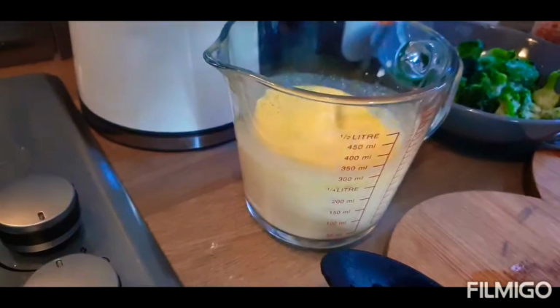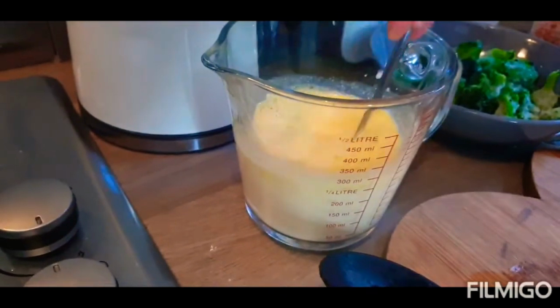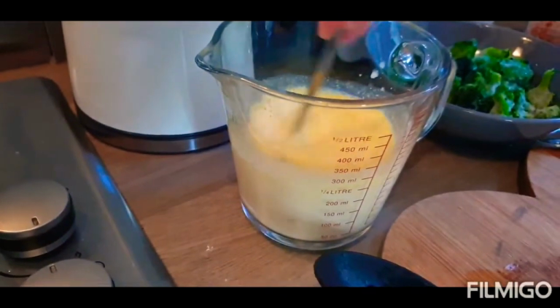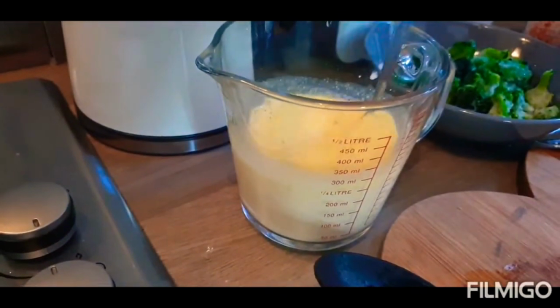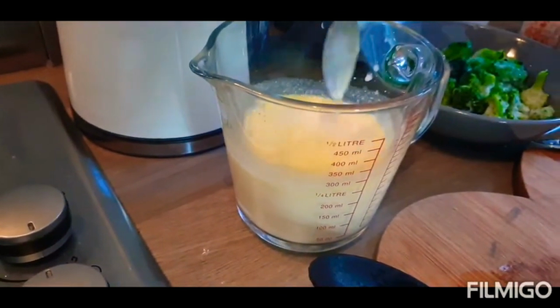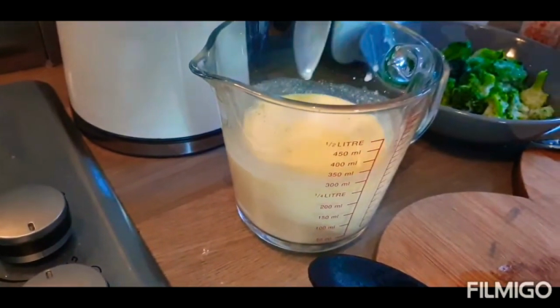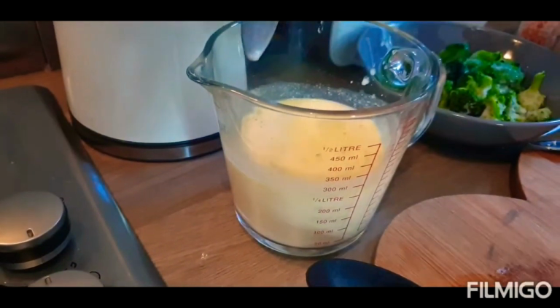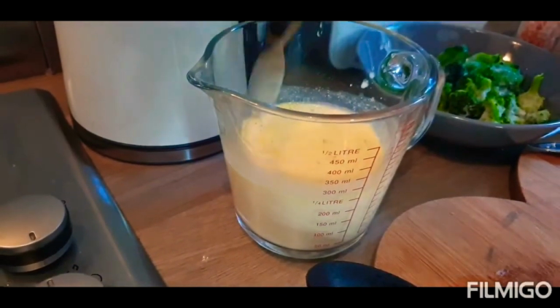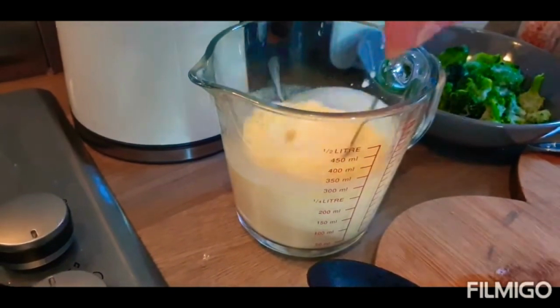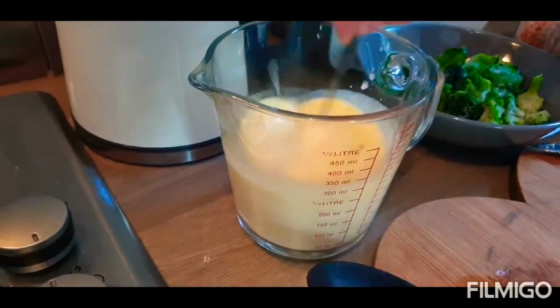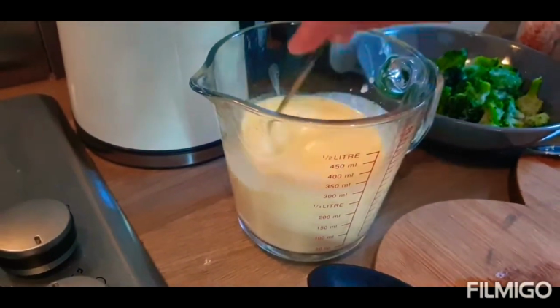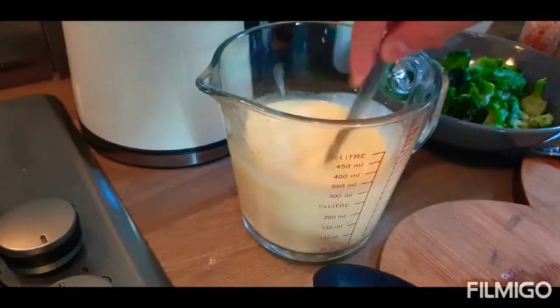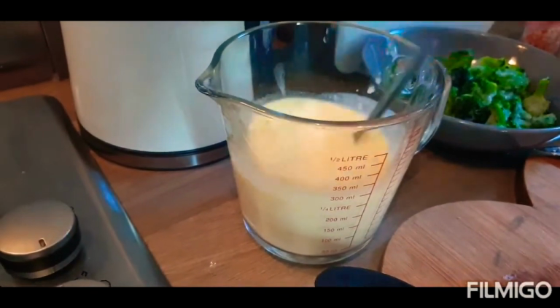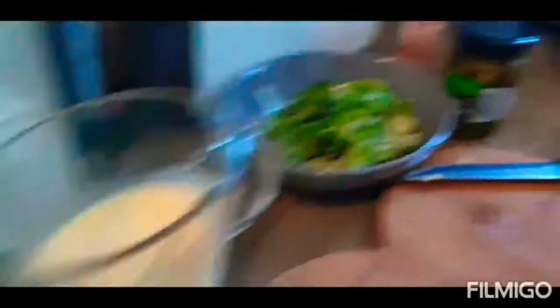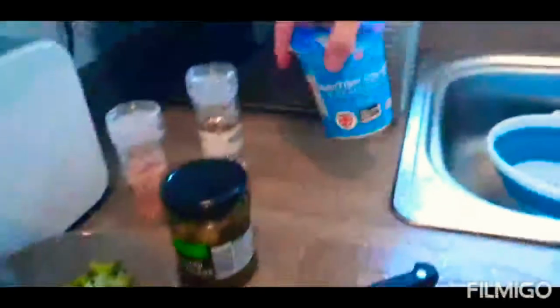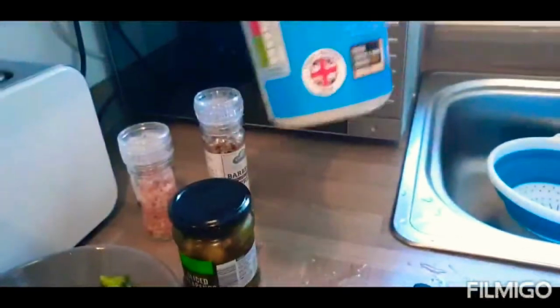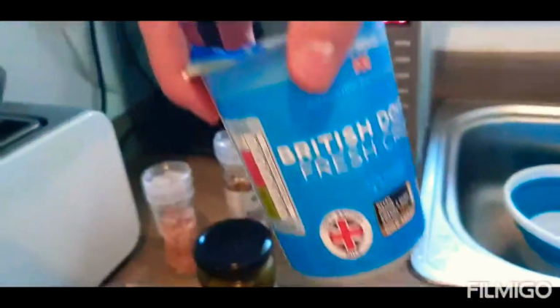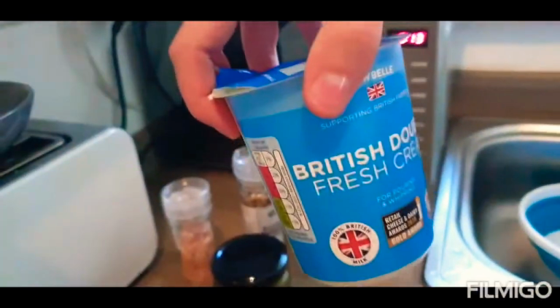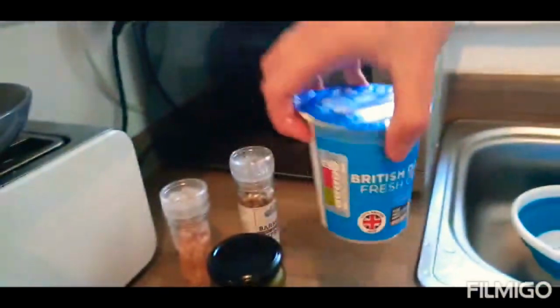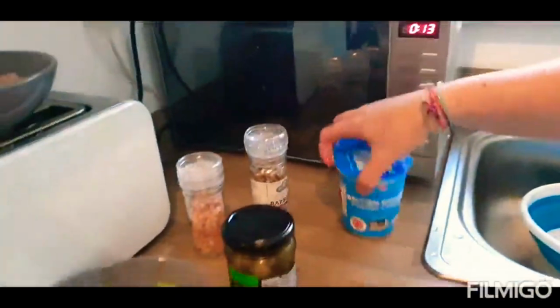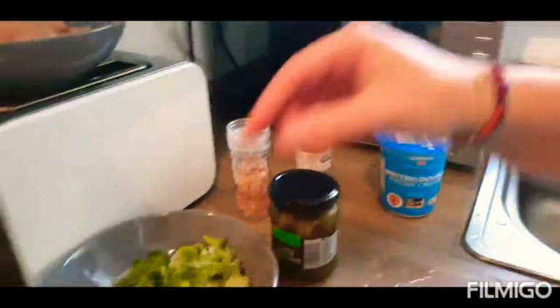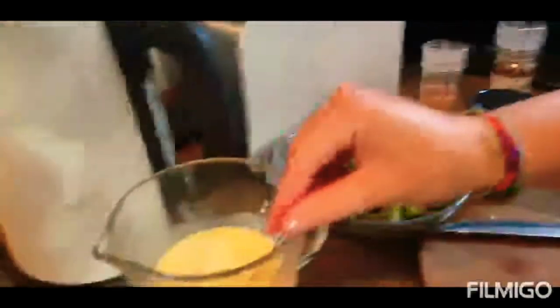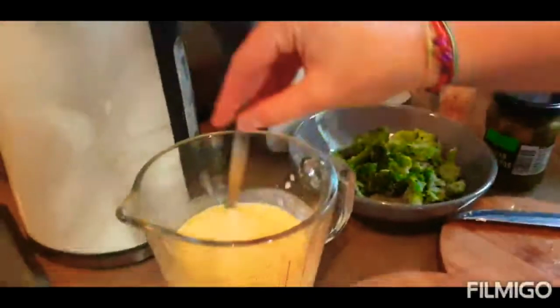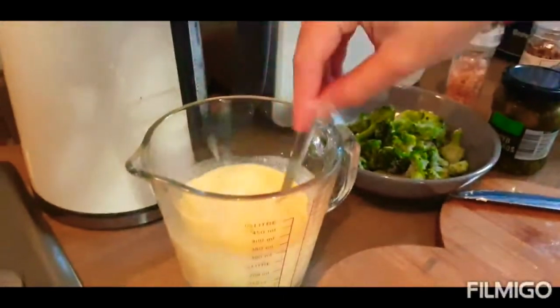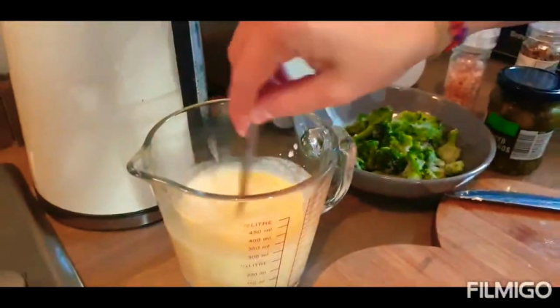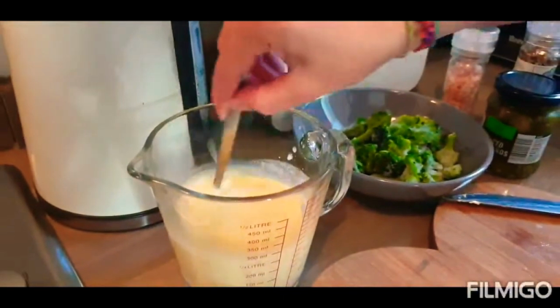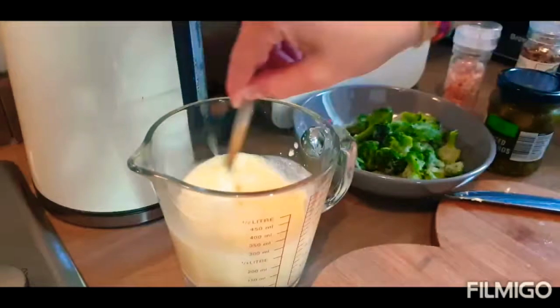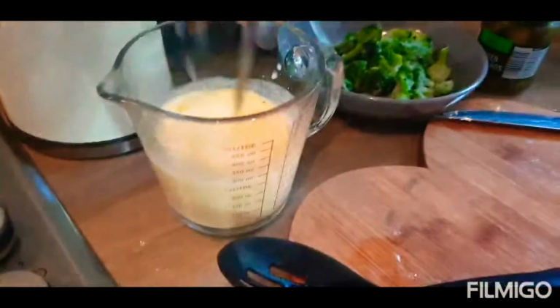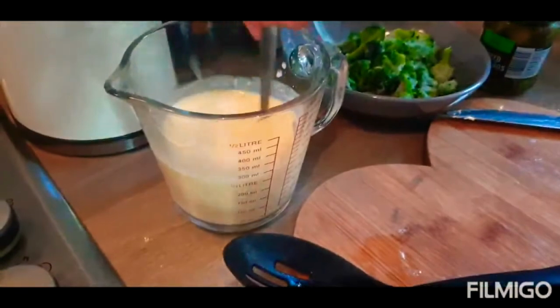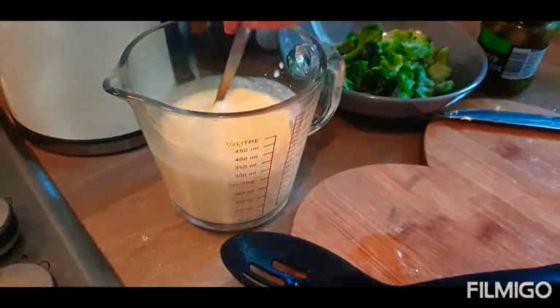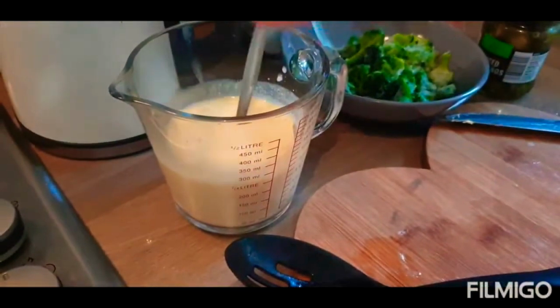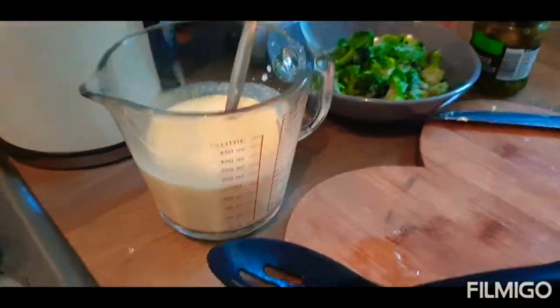A little bit of salt. And then pouring cream — double cream again. Mix it up, and this is basically going to create the sauce for the pasta.